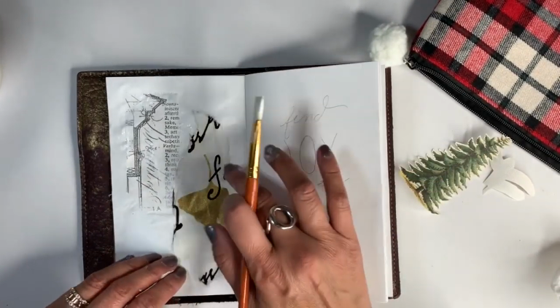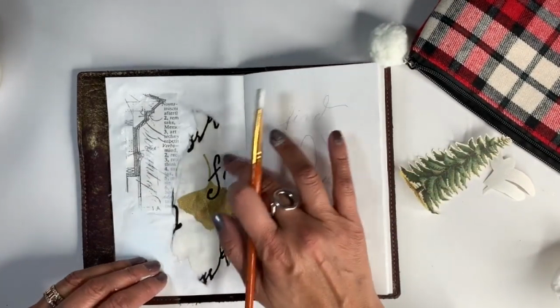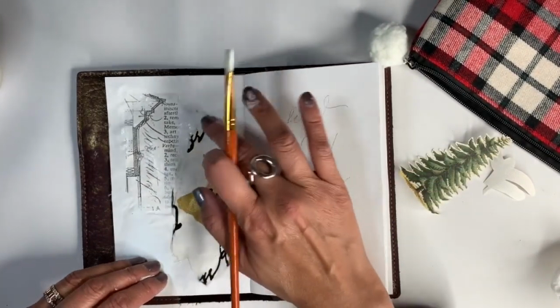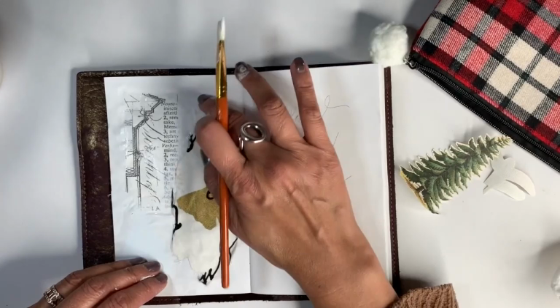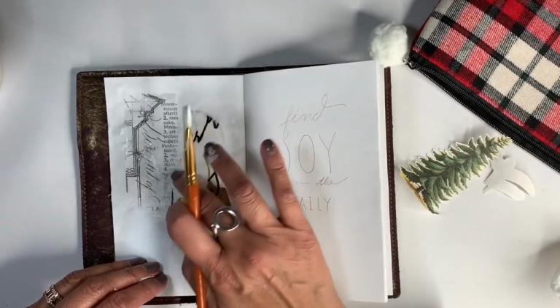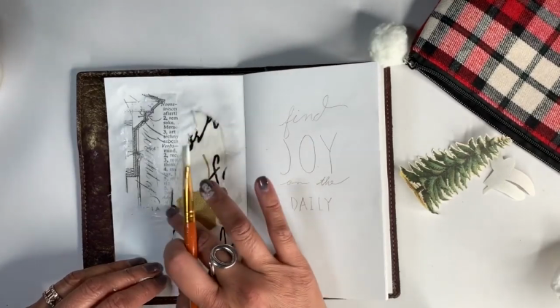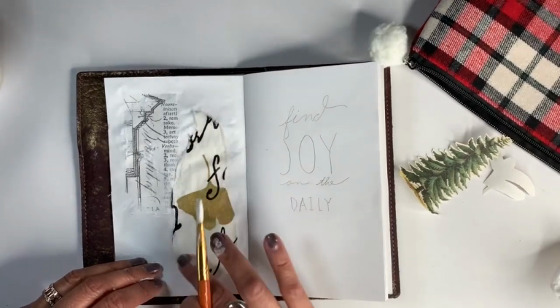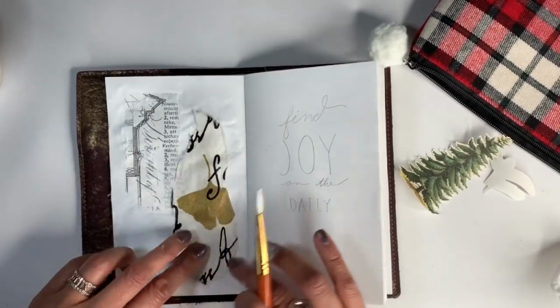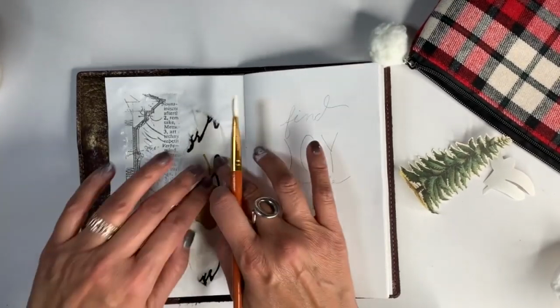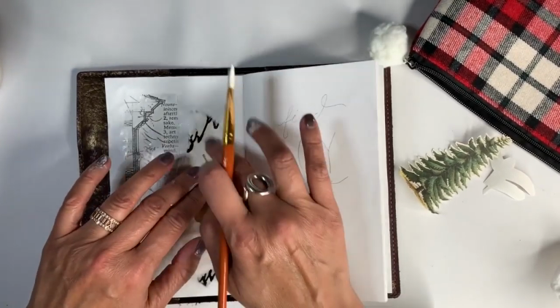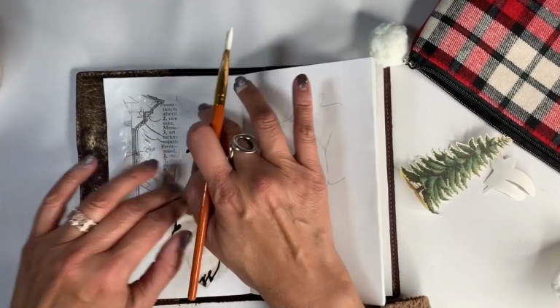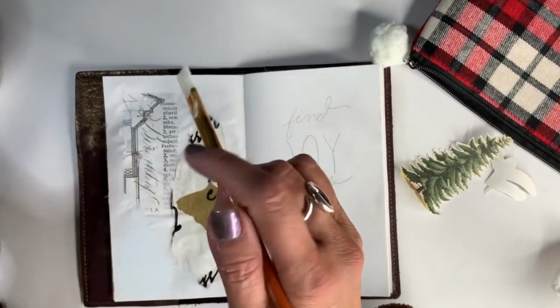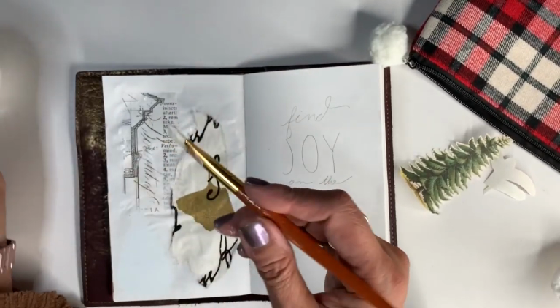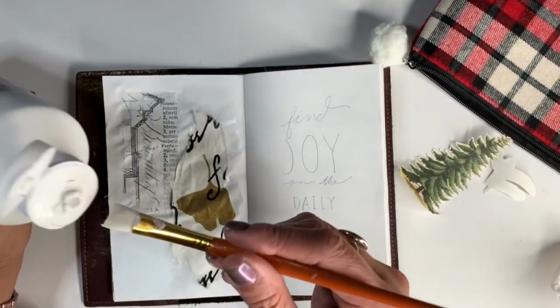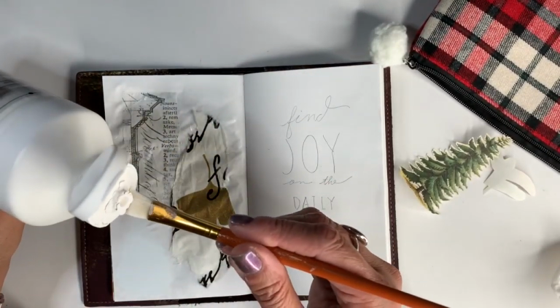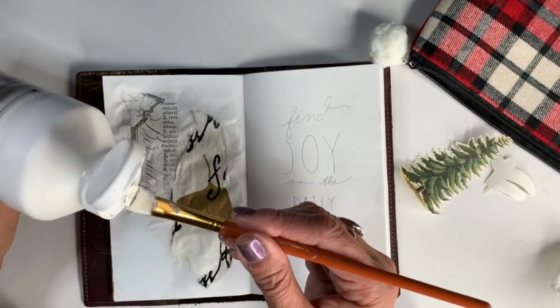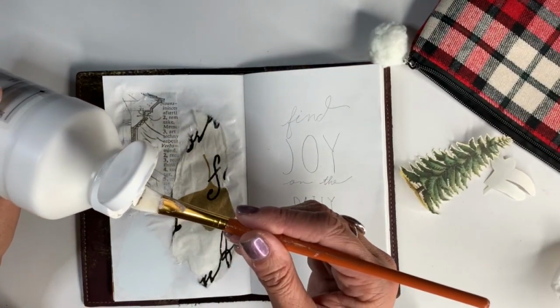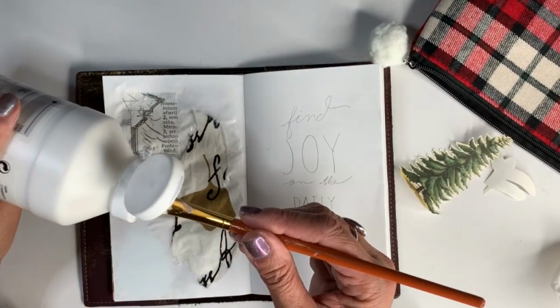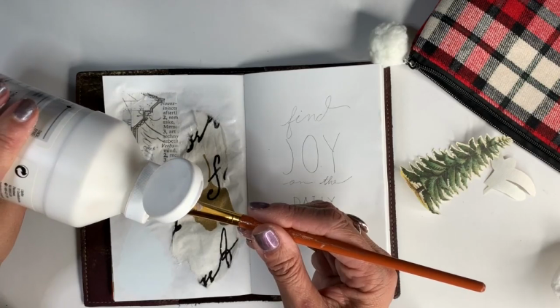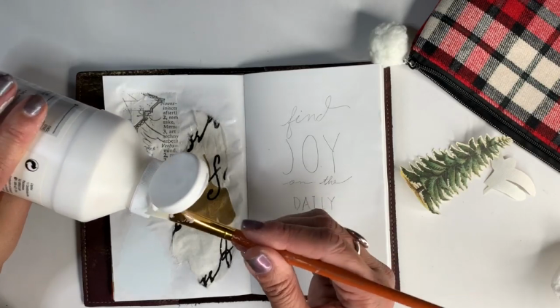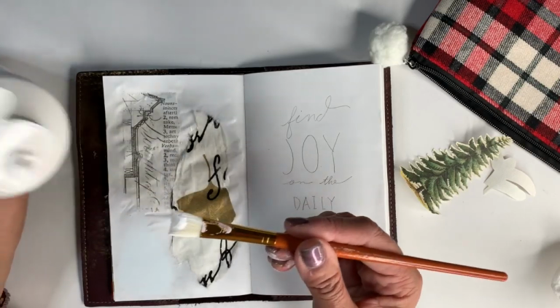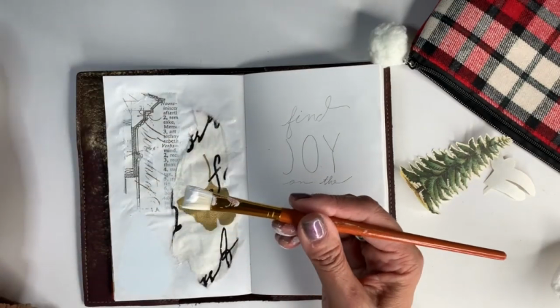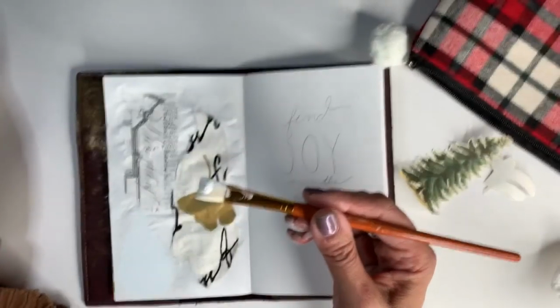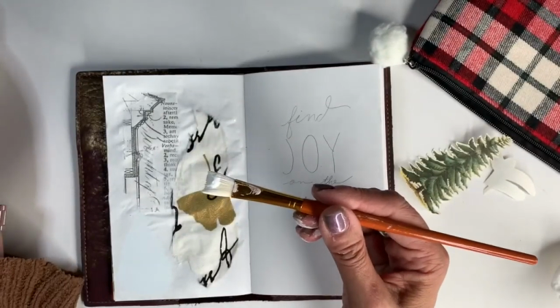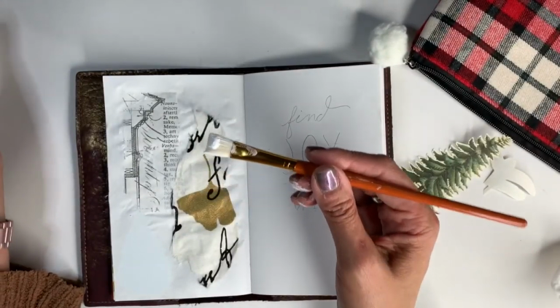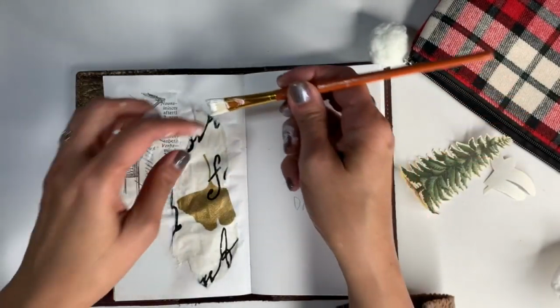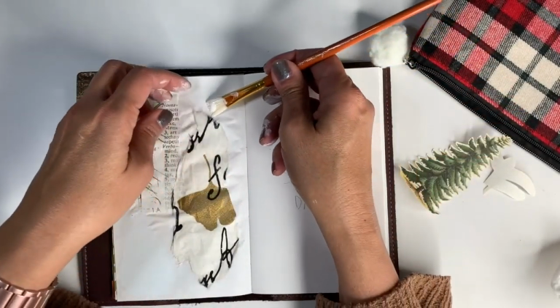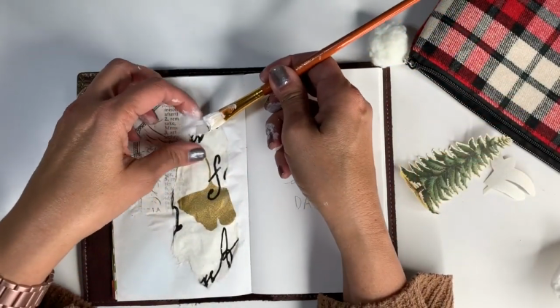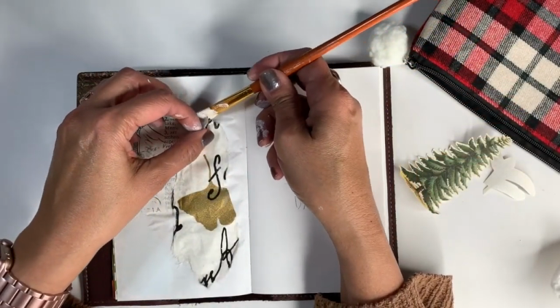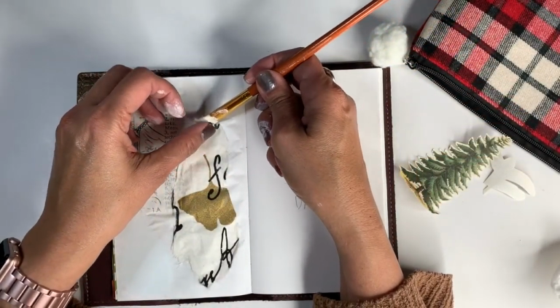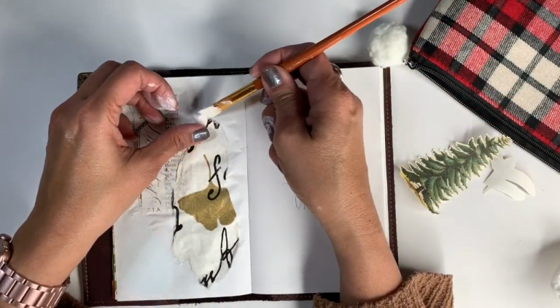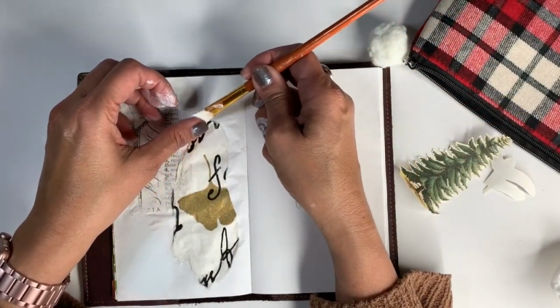Doing collages is so fun because you can just get dirty and it's acceptable to get stuff all over your fingers and your hands.